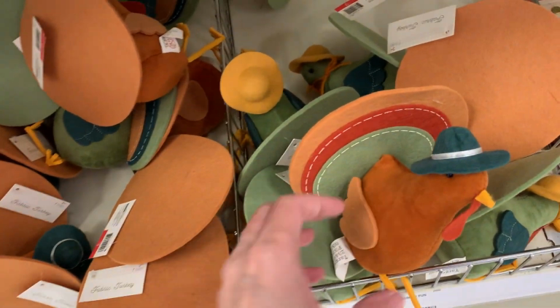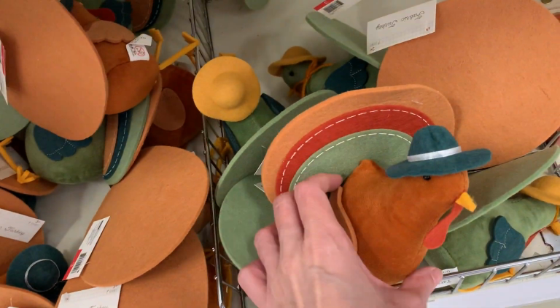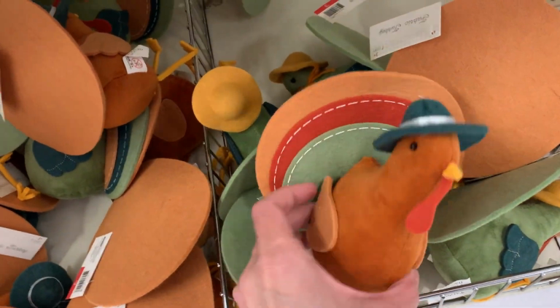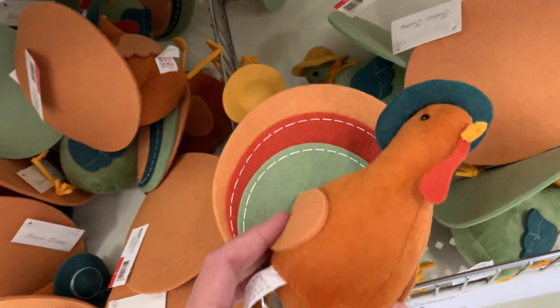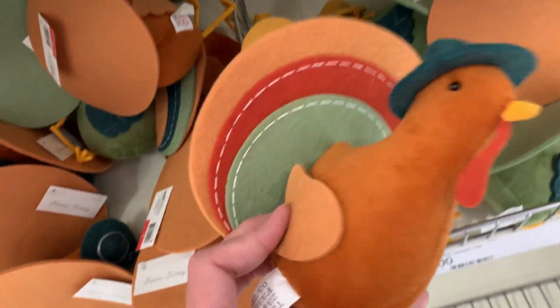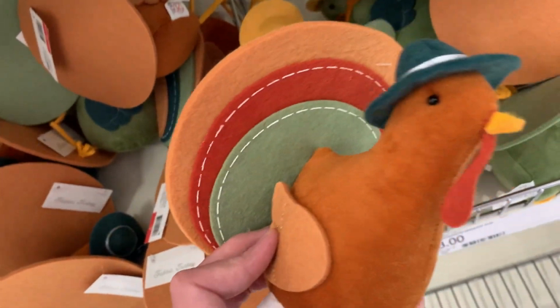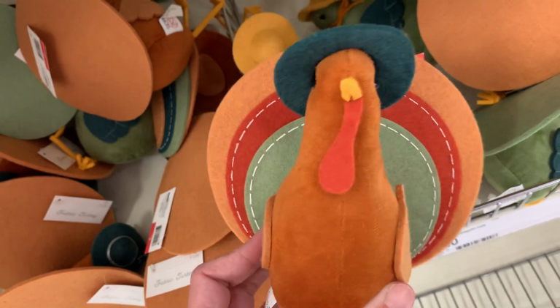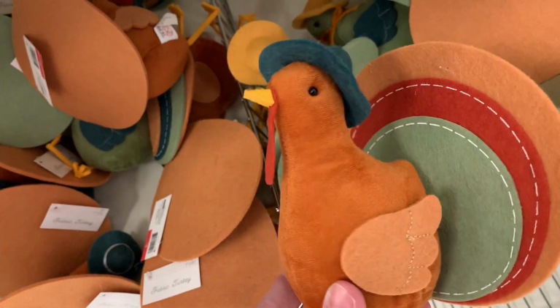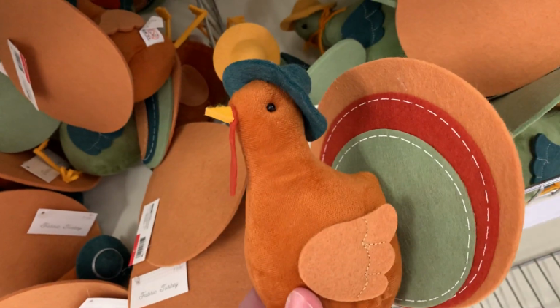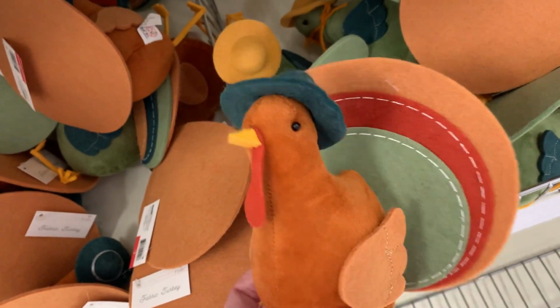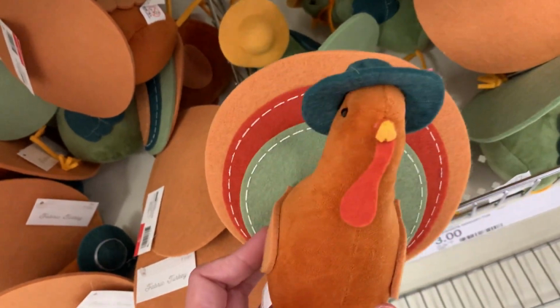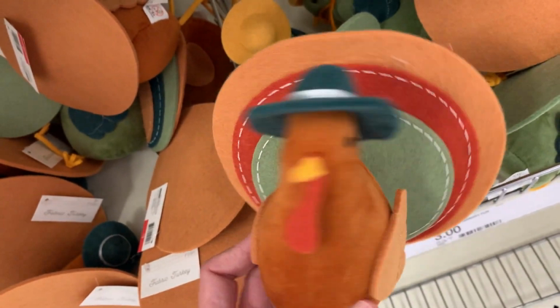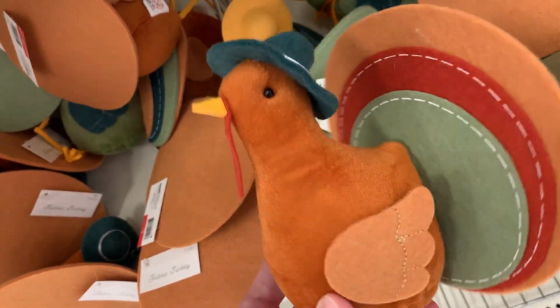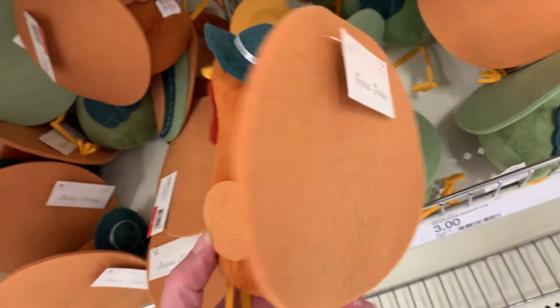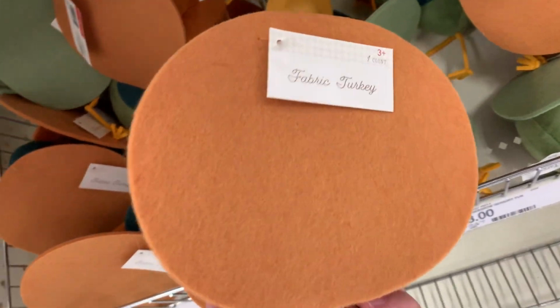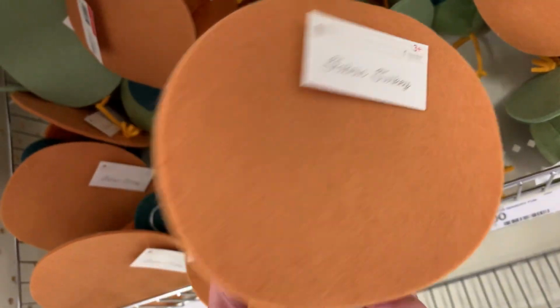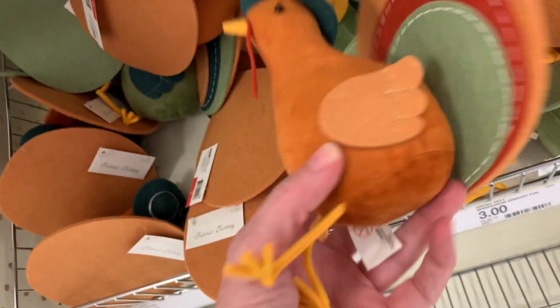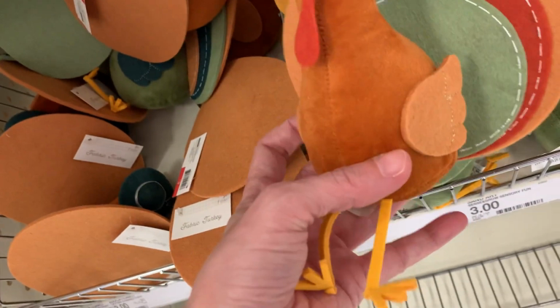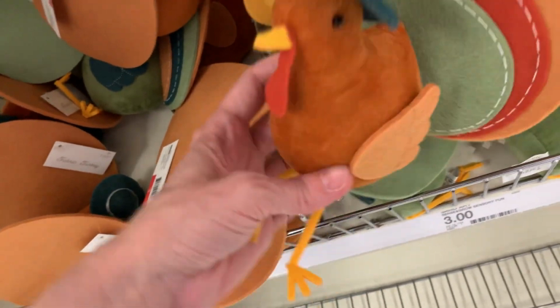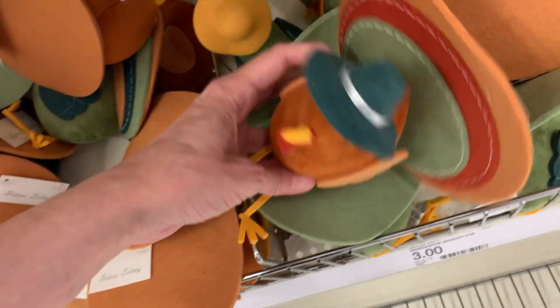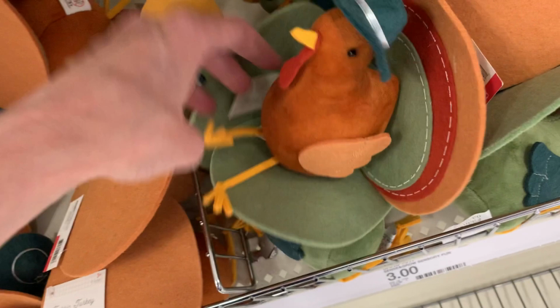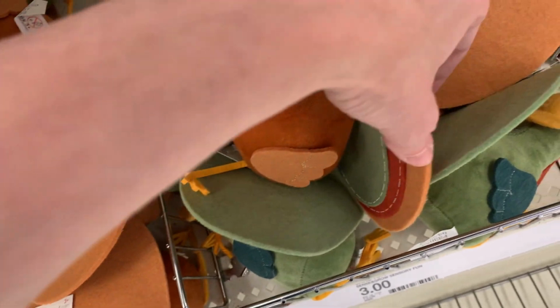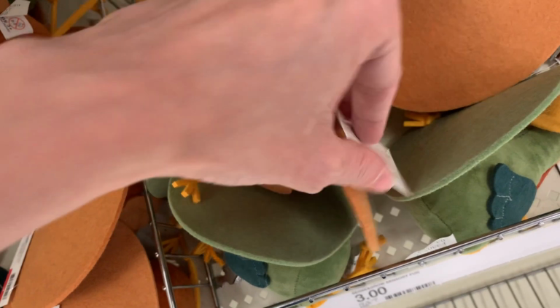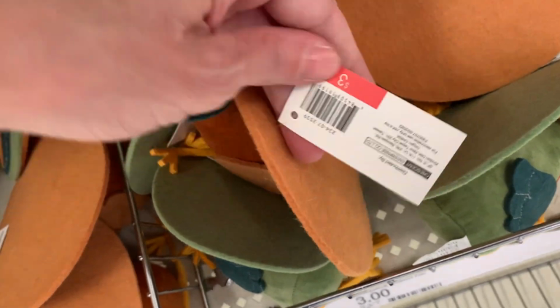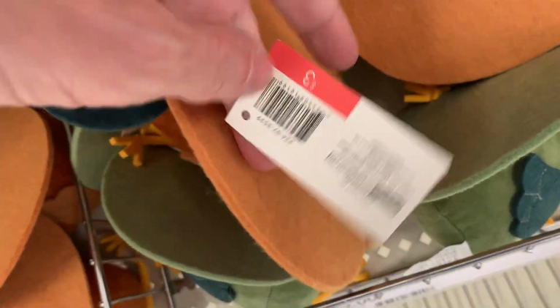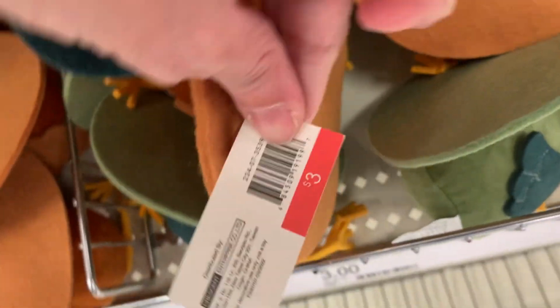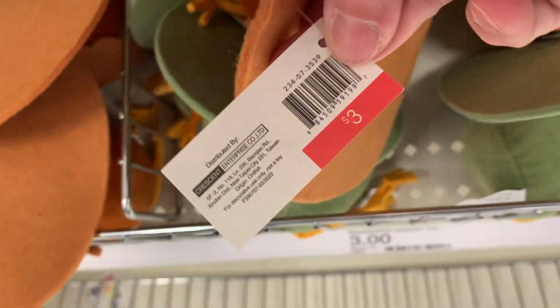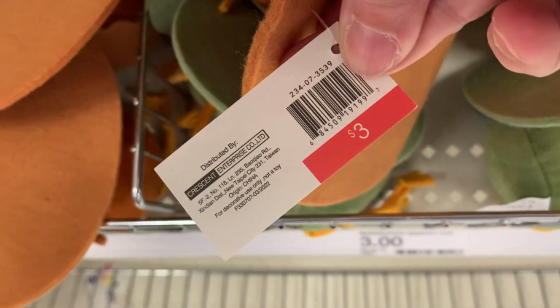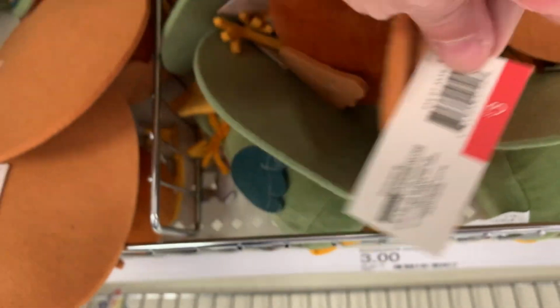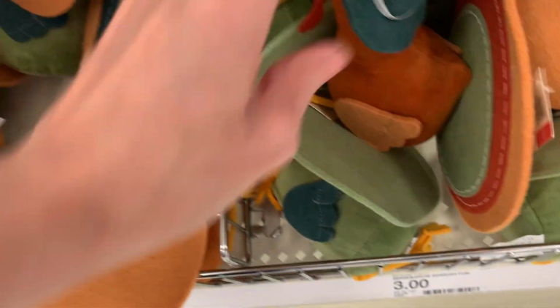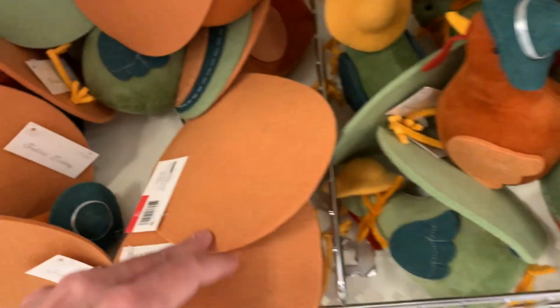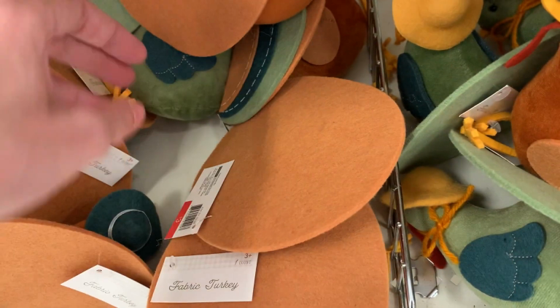Here's some cute little Thanksgiving decor. They have these stylized plush turkeys in two different designs — one that's brown and one that's green. These plush dolls are $3 a piece.